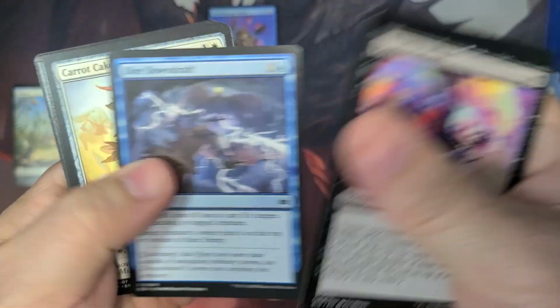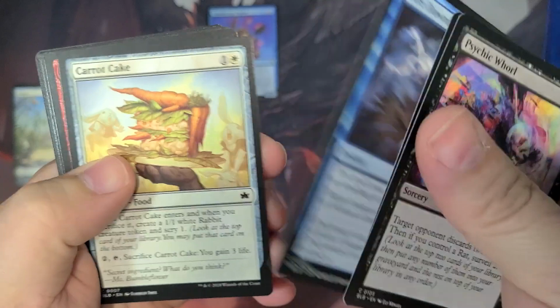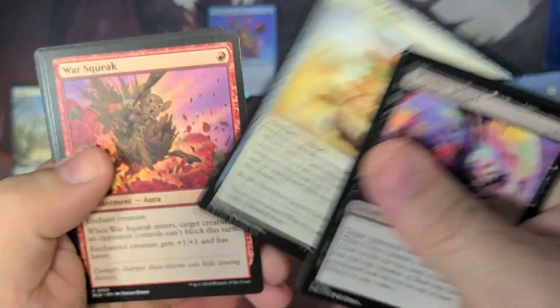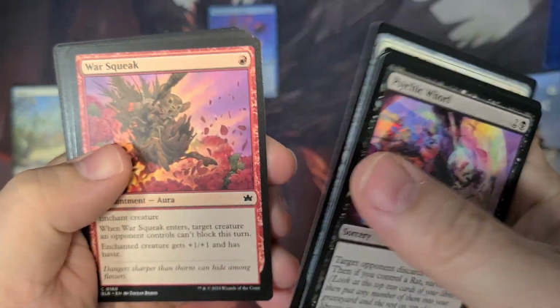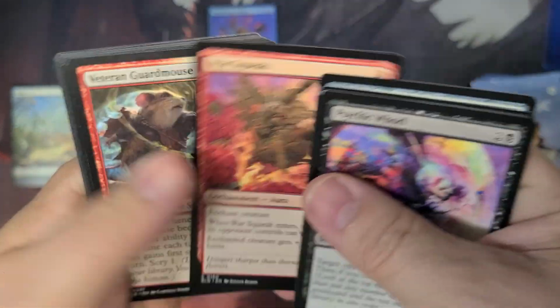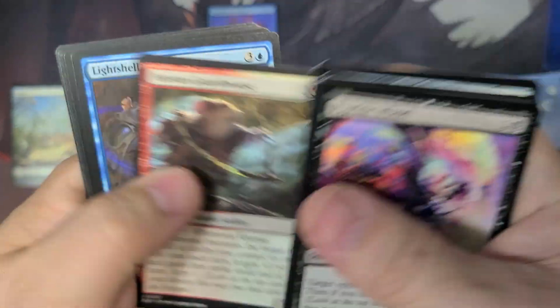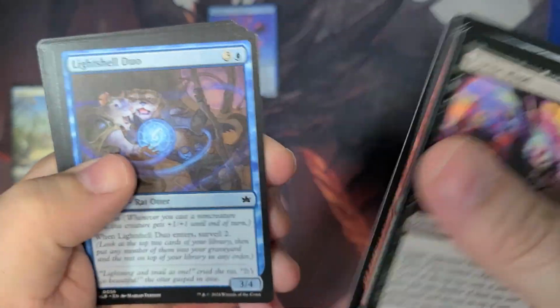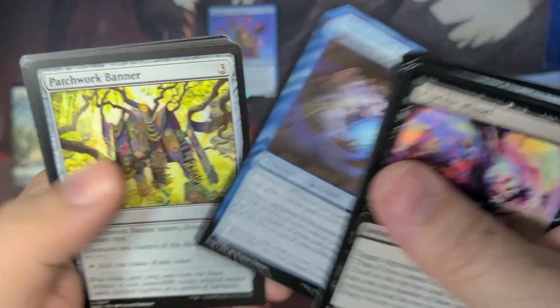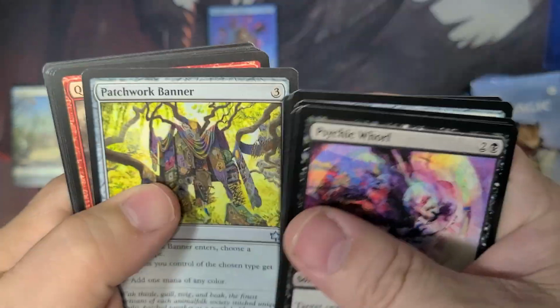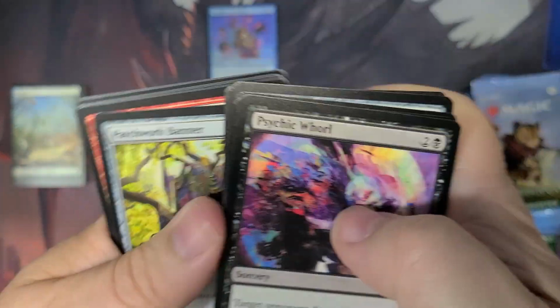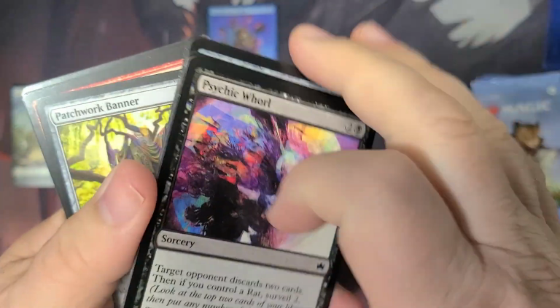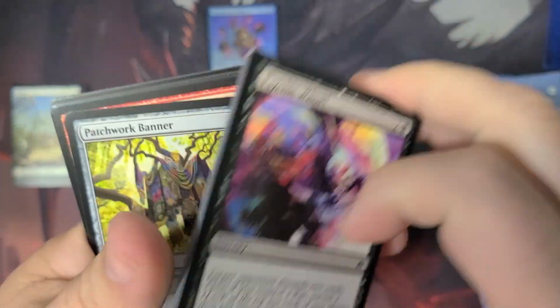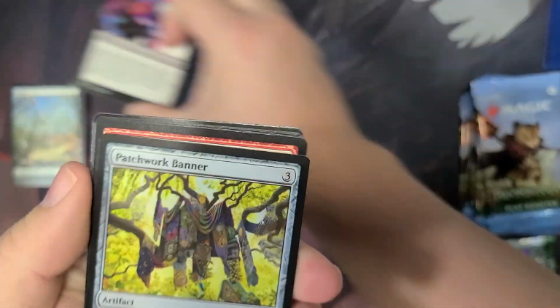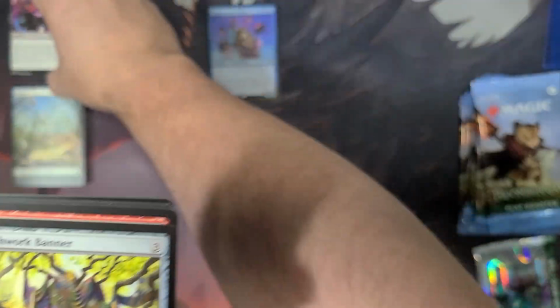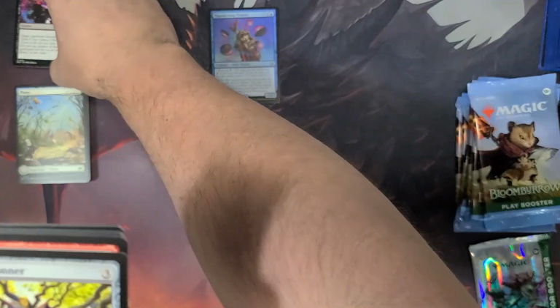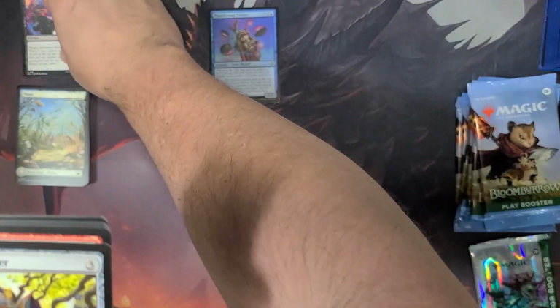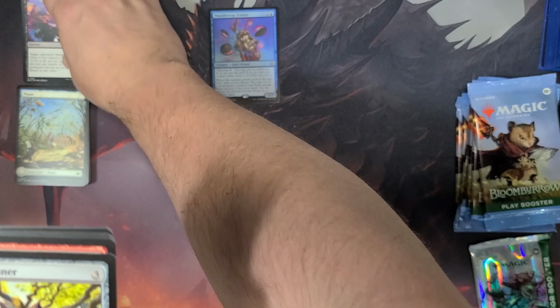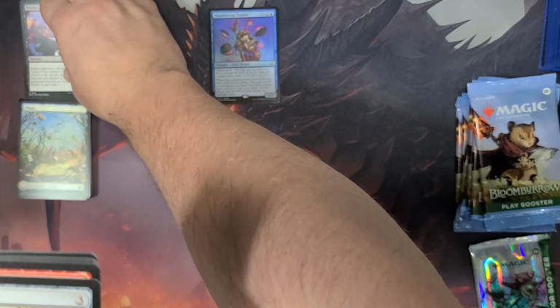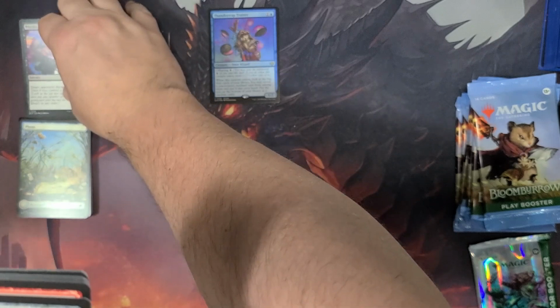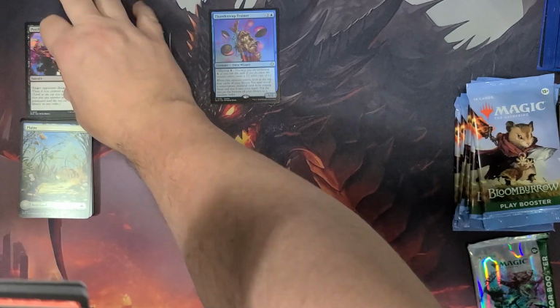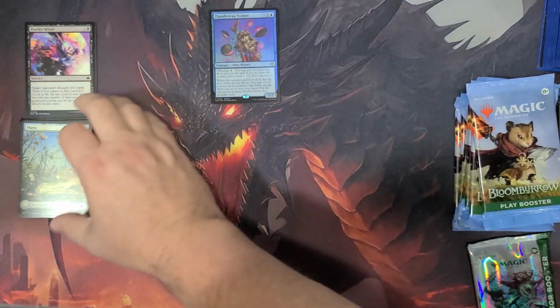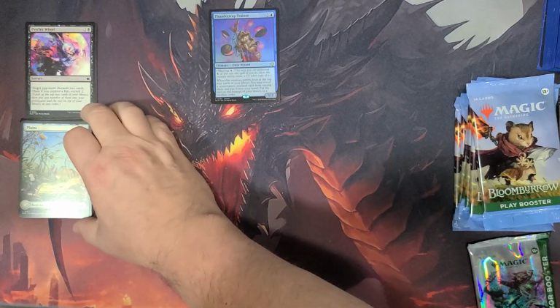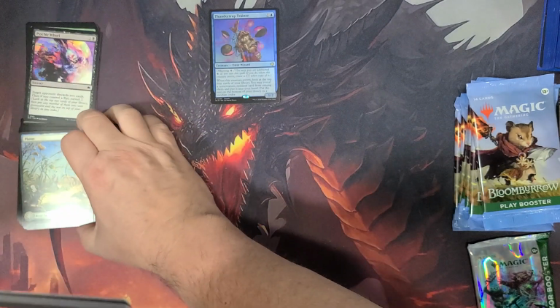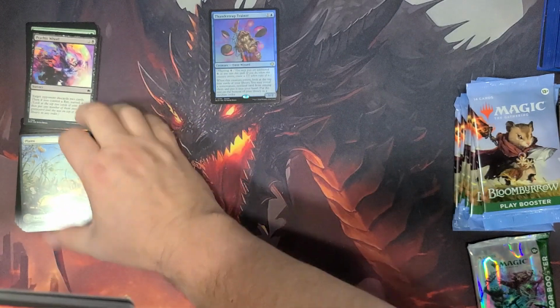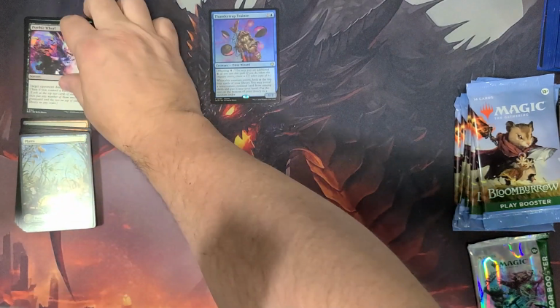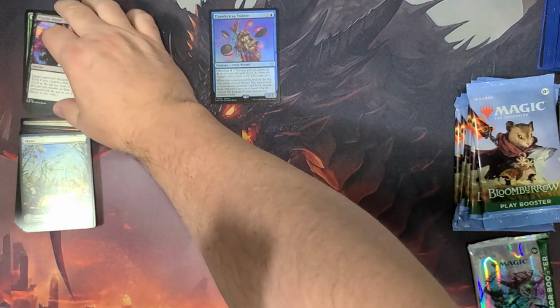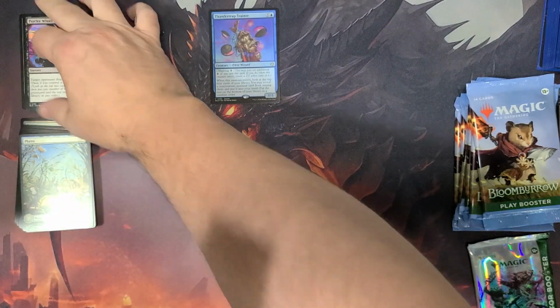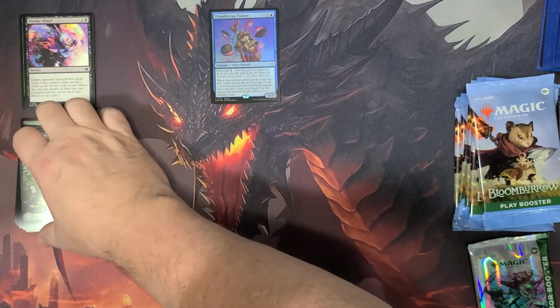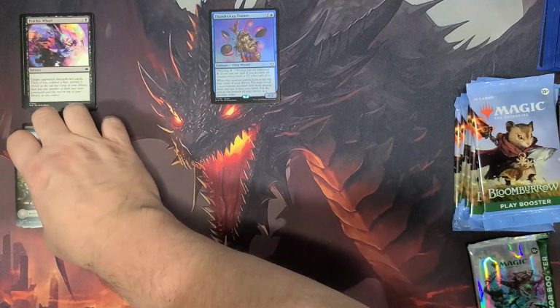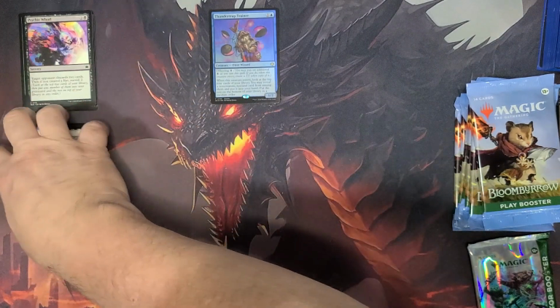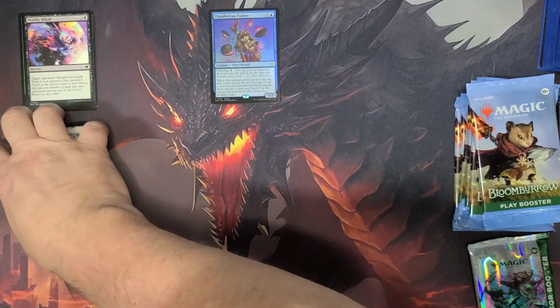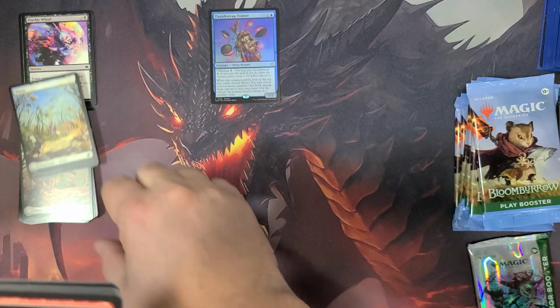You're not gonna find any in these play boosters, but we never know what we're gonna find in our little collector's pack here since we're making our own little homemade gift bundle.